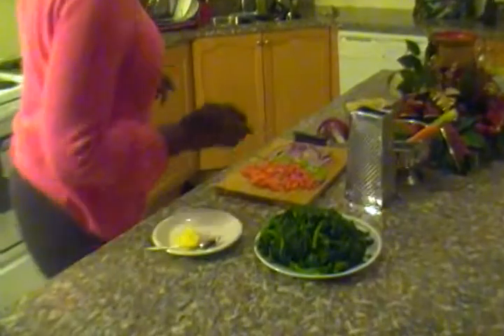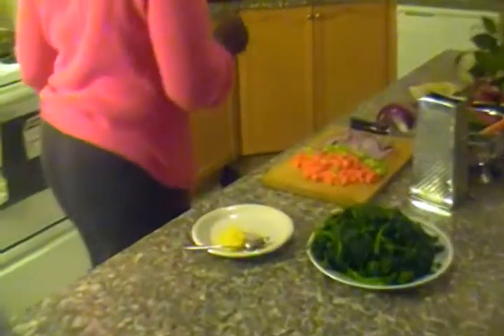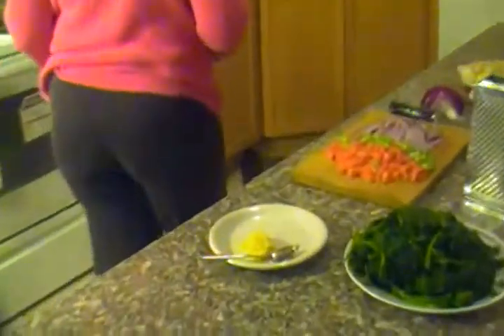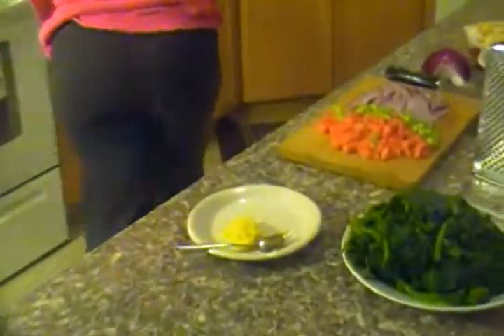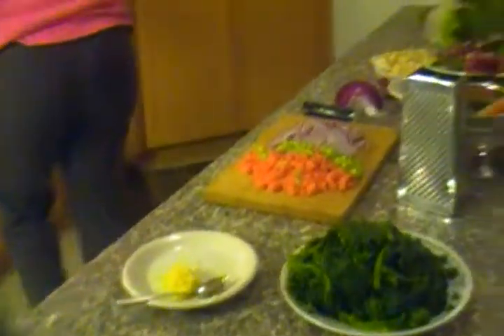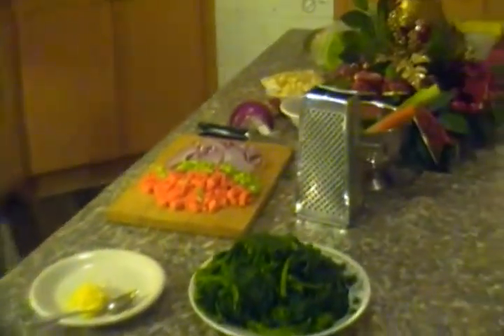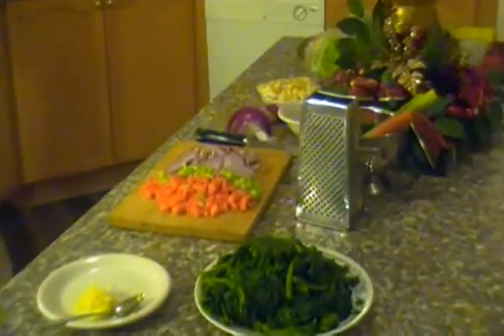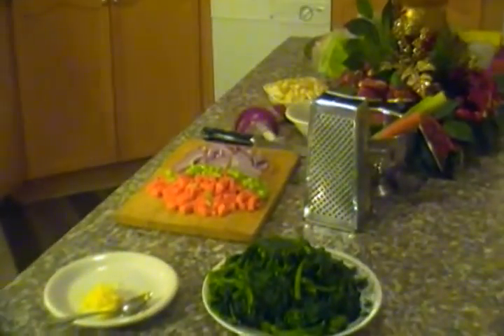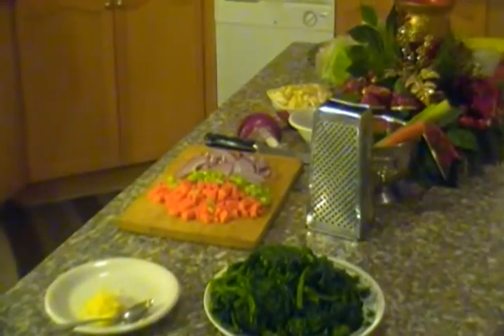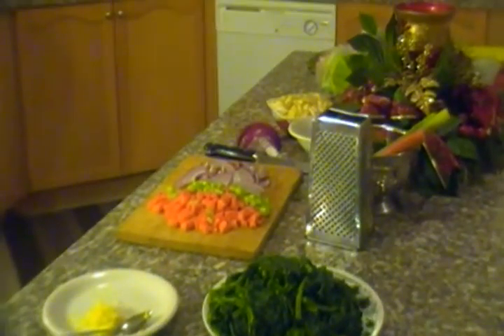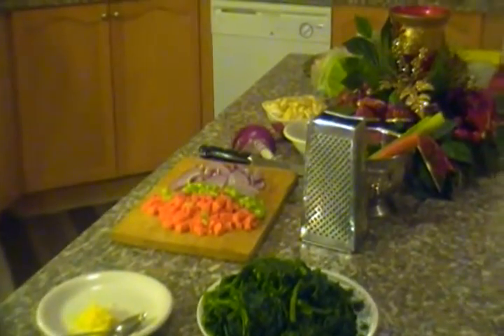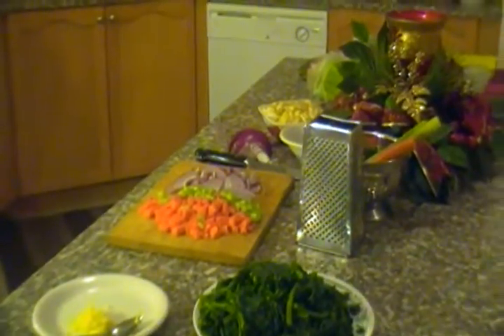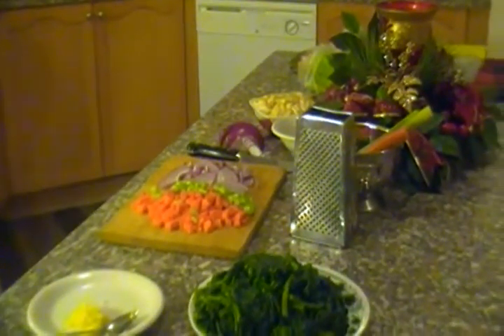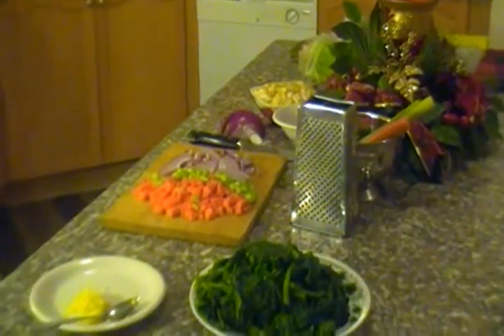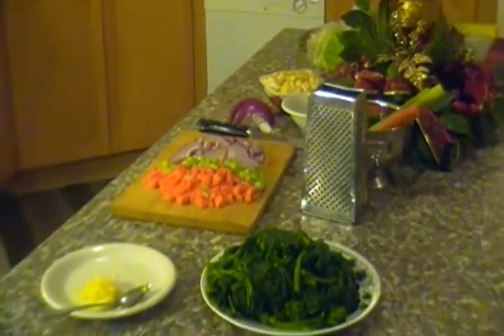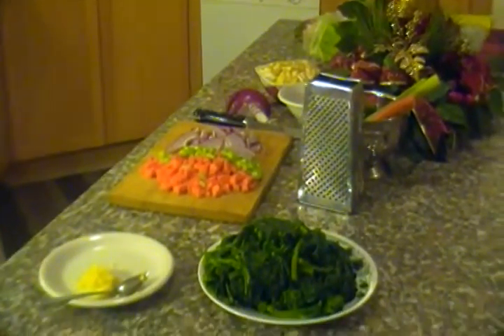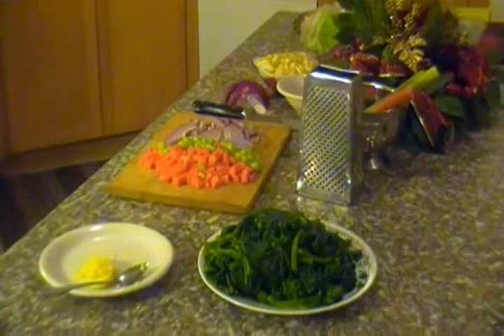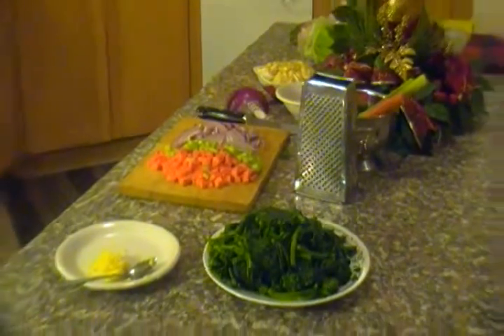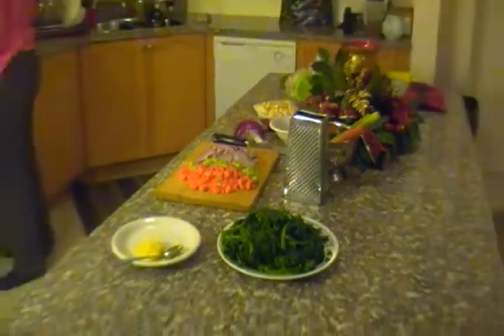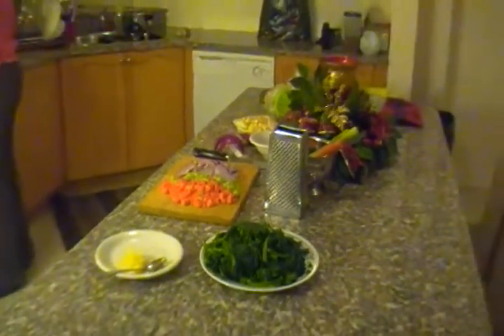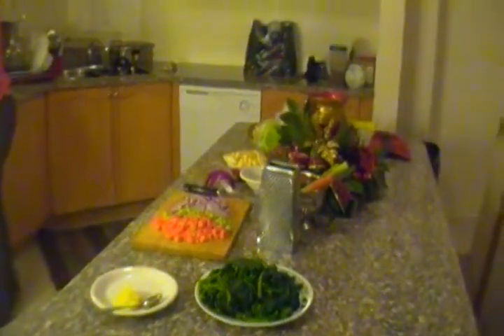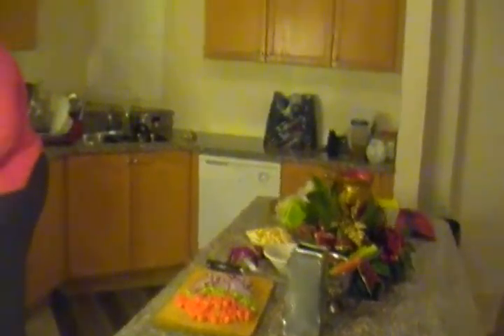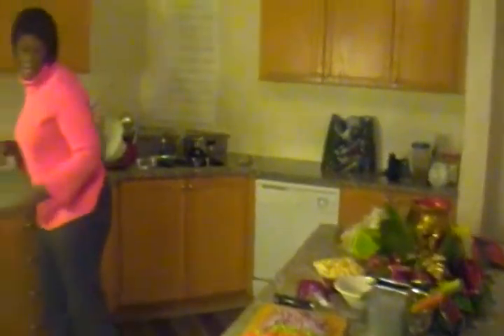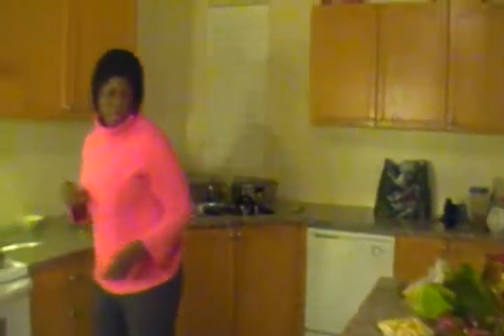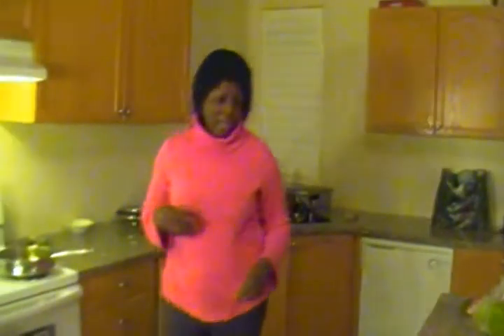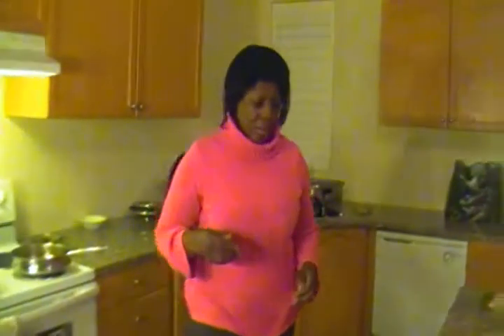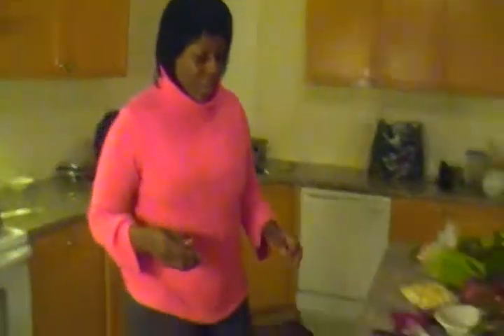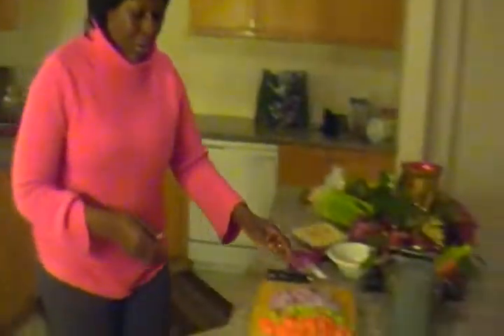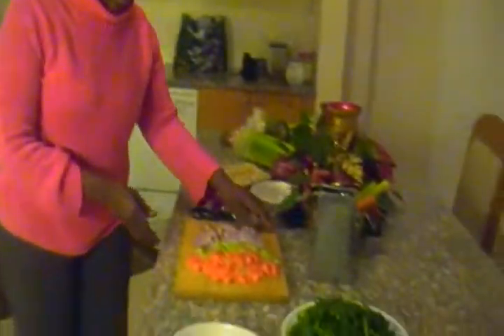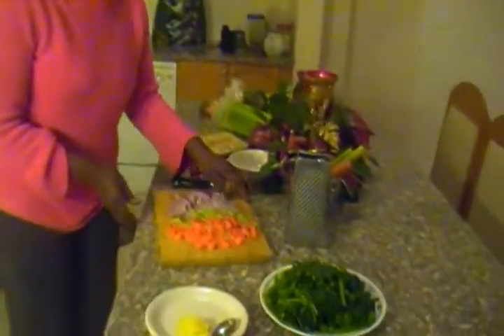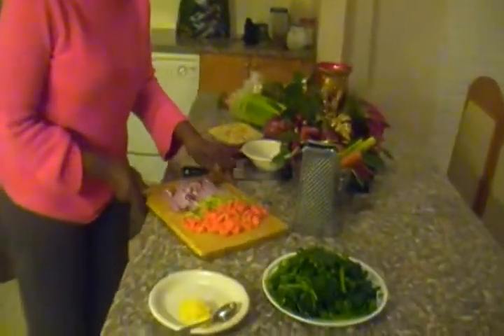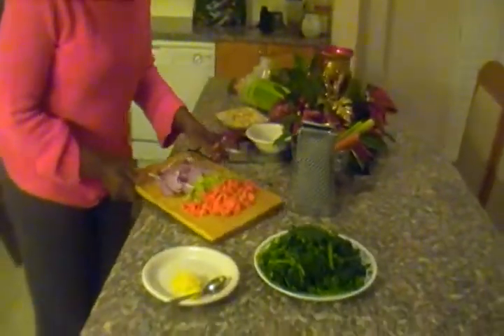Now here I have oil — two tablespoons of oil. I'm going to add the onions, then the ginger.